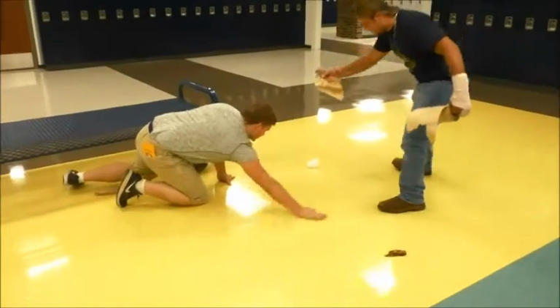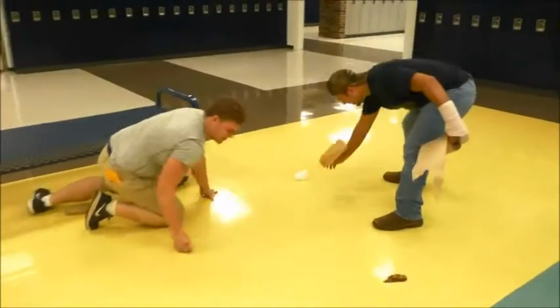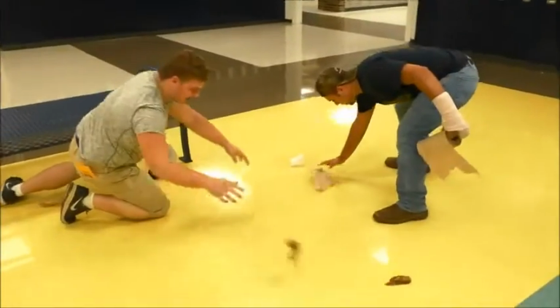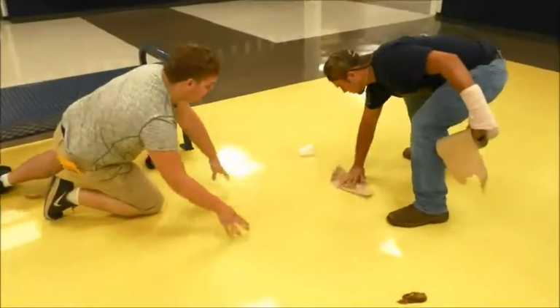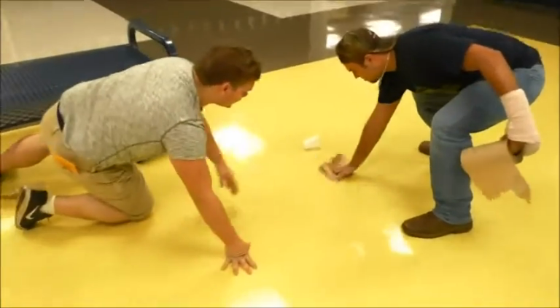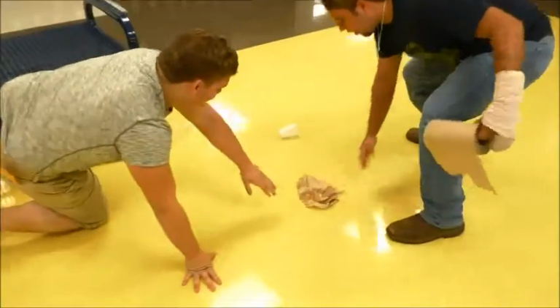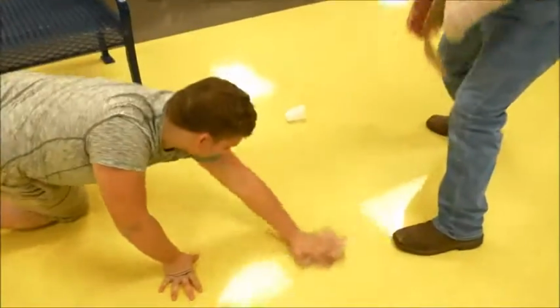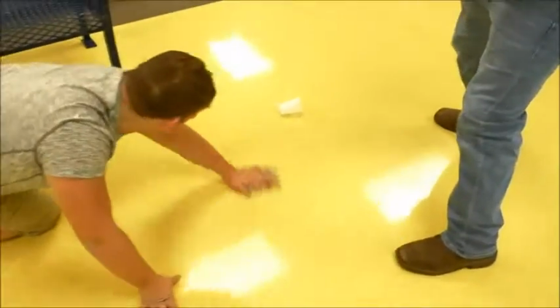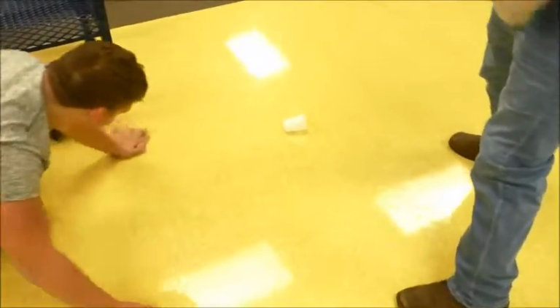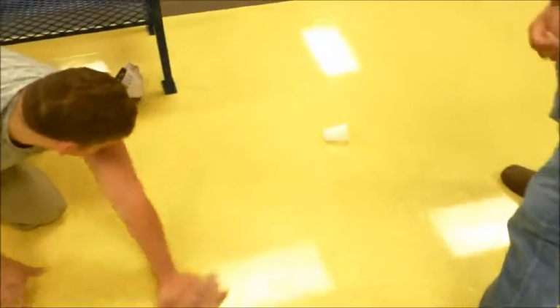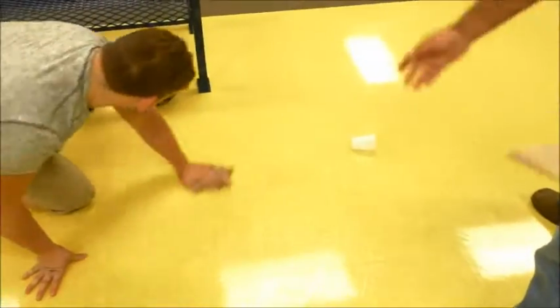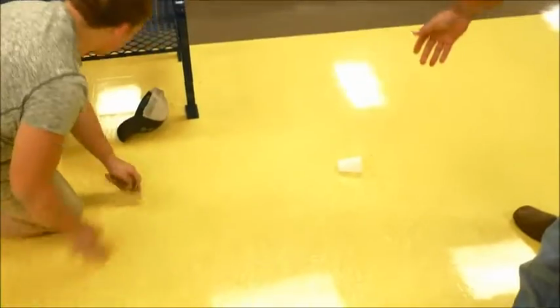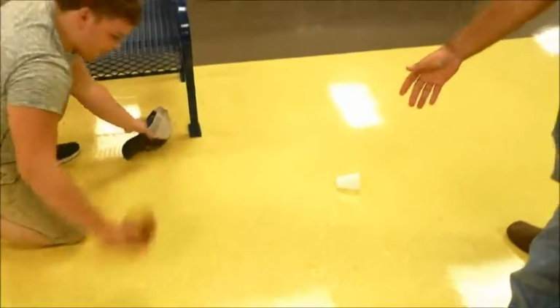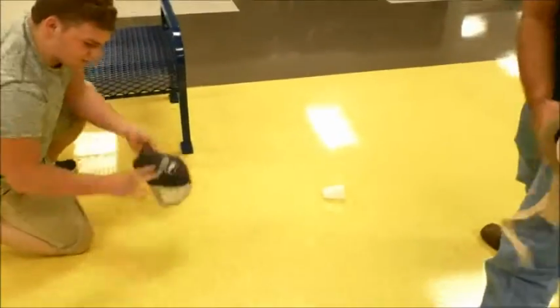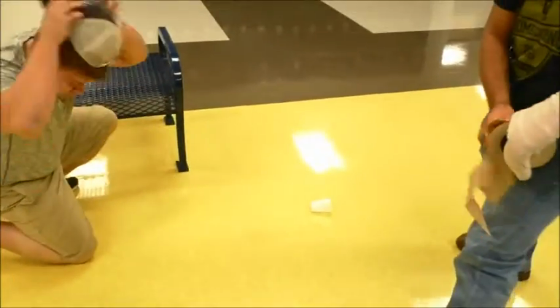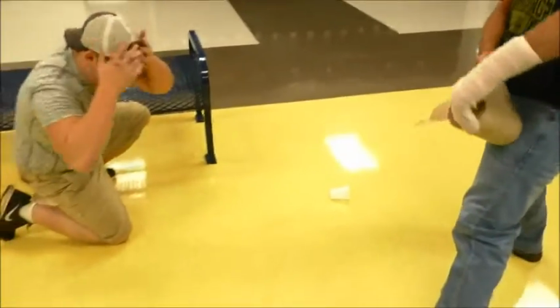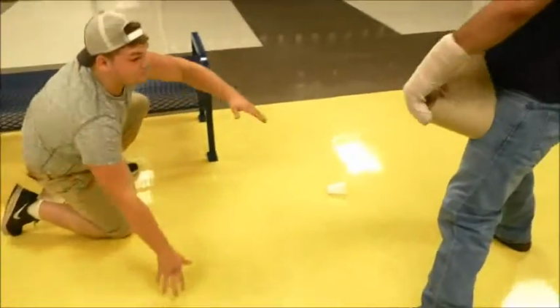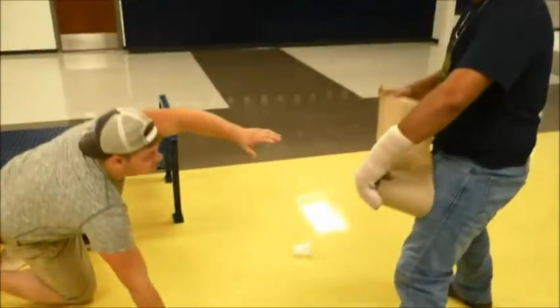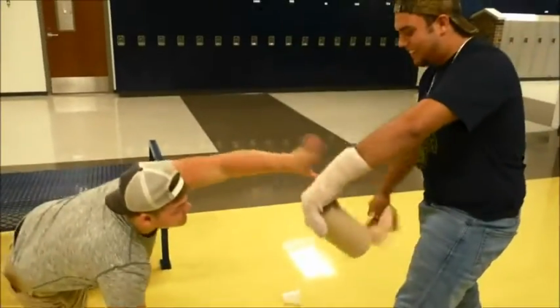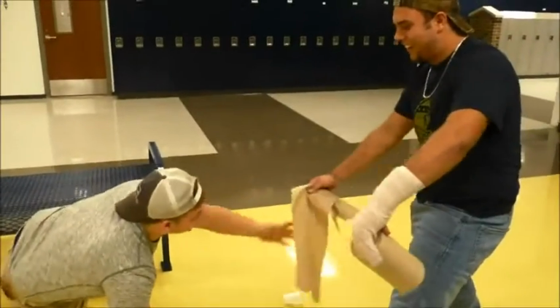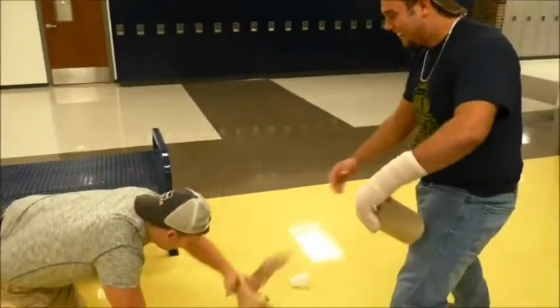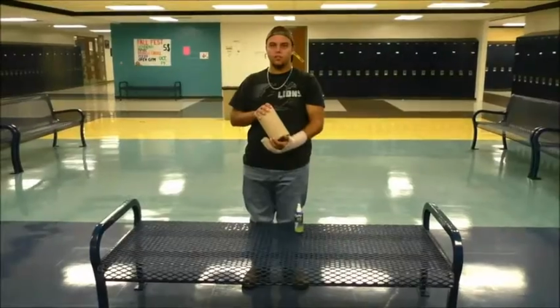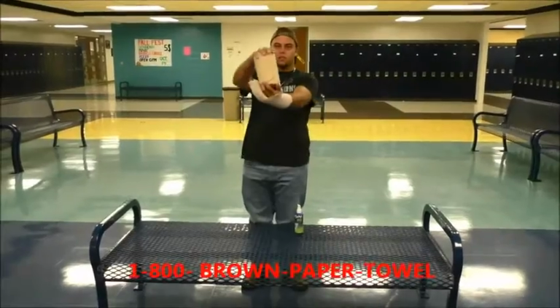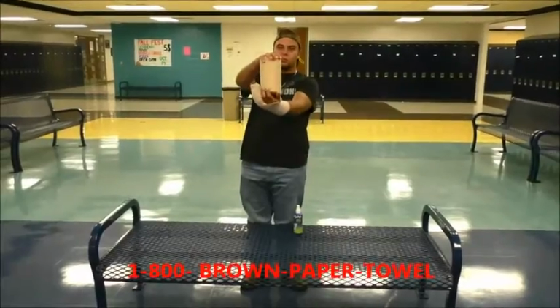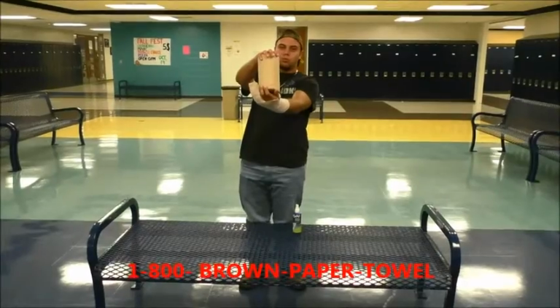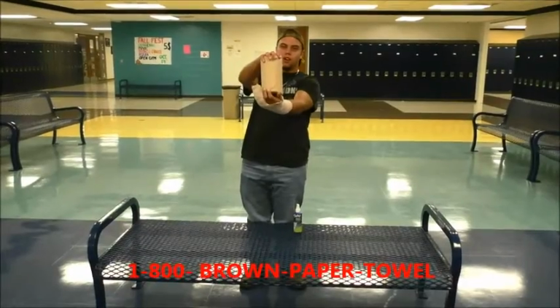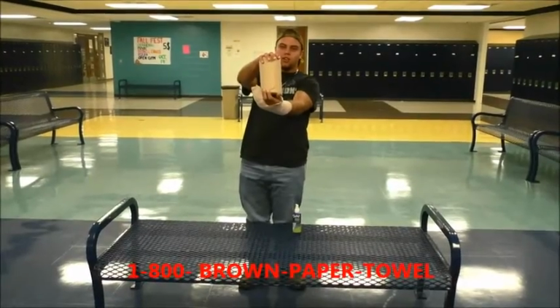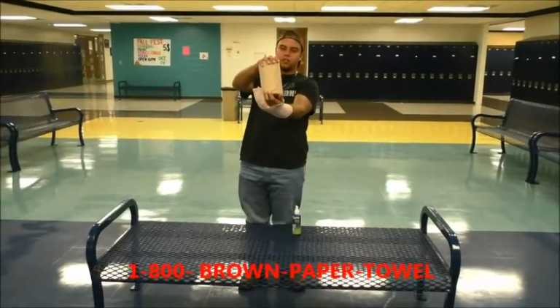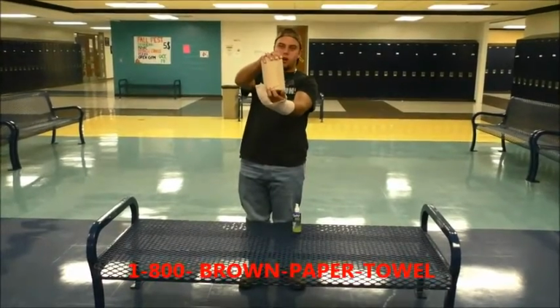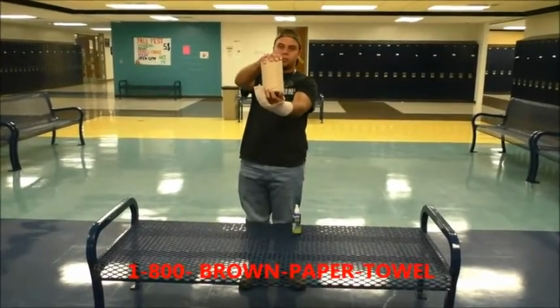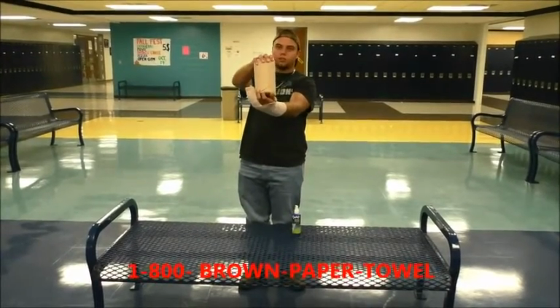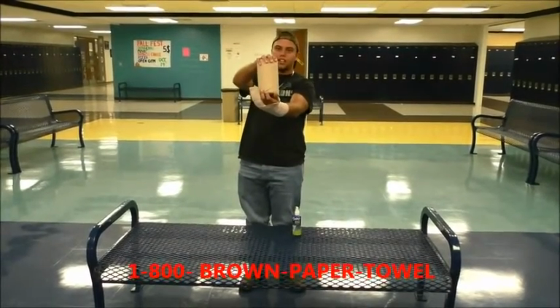With only a couple sheets of this and this much water, it spreads it around and cleans the floor for you. So call the number below right now and get yourself some brown paper towel for 10 easy payments of $19.99.